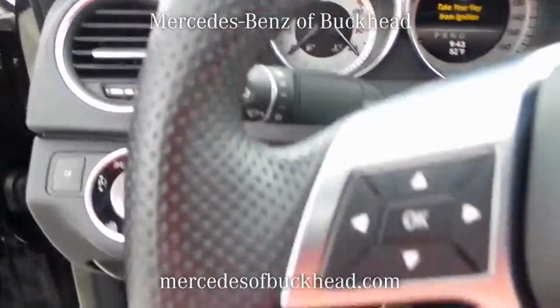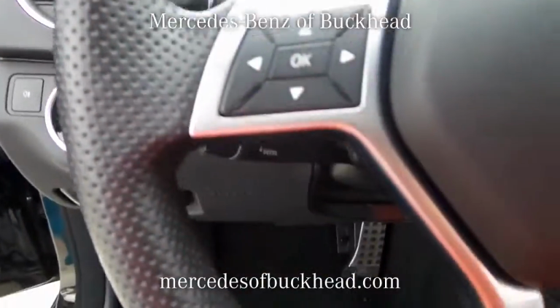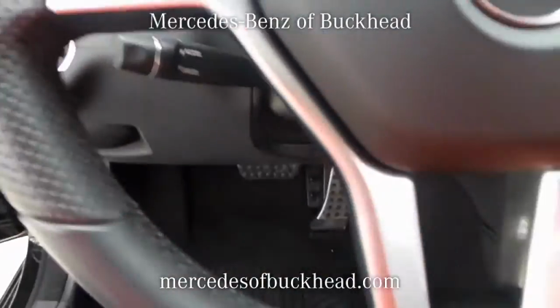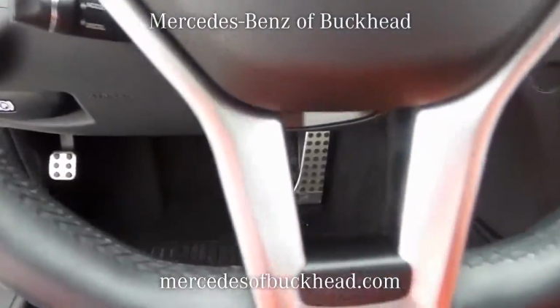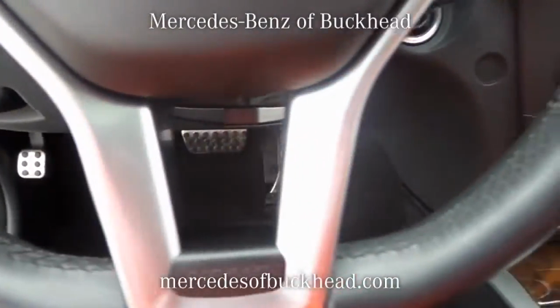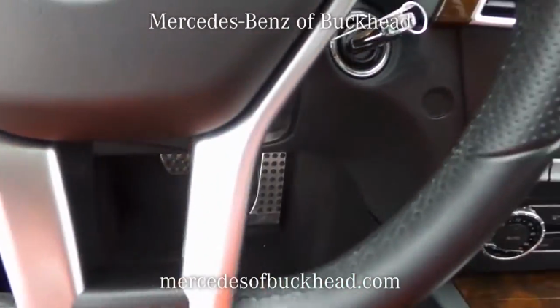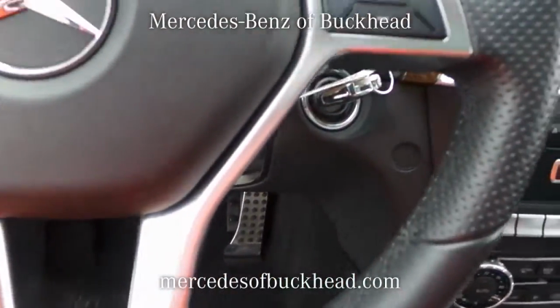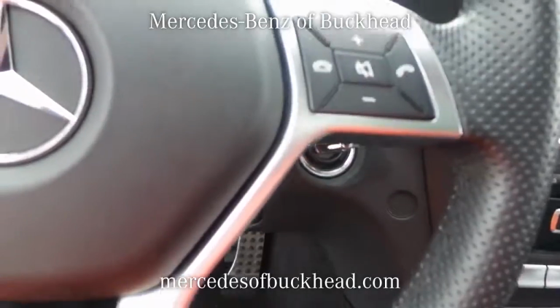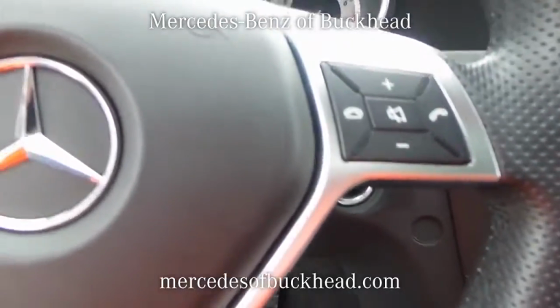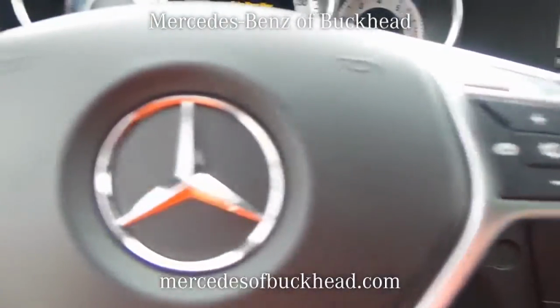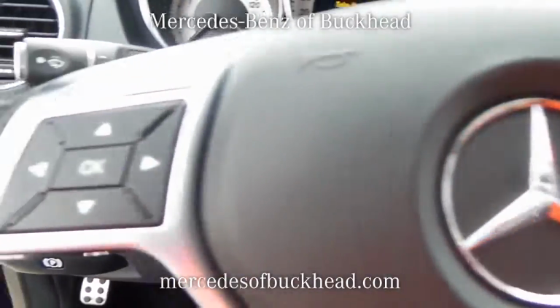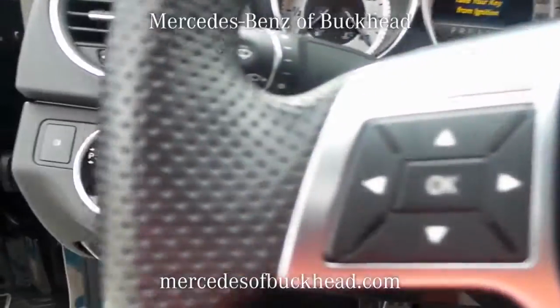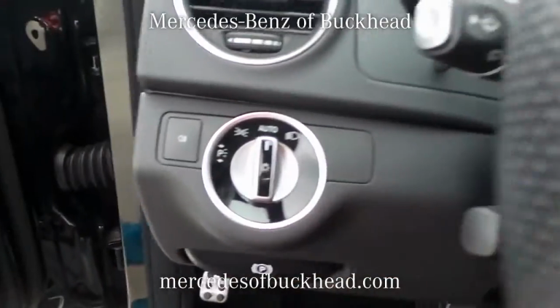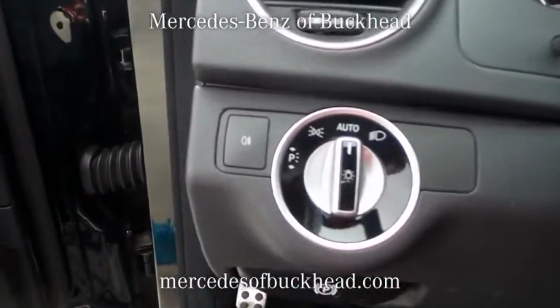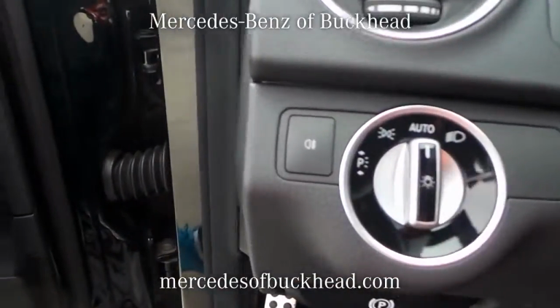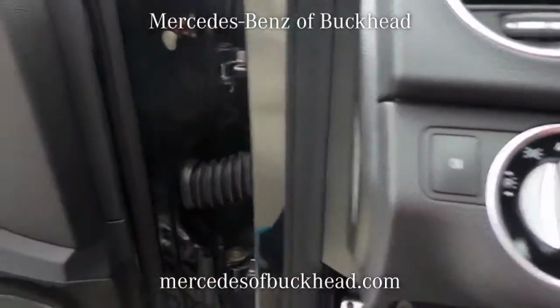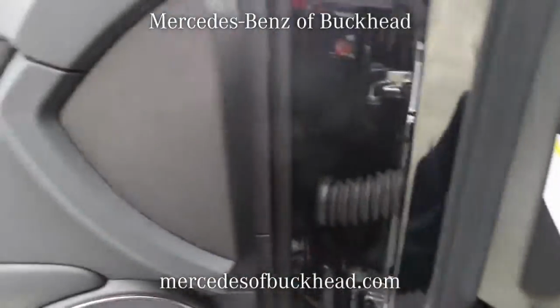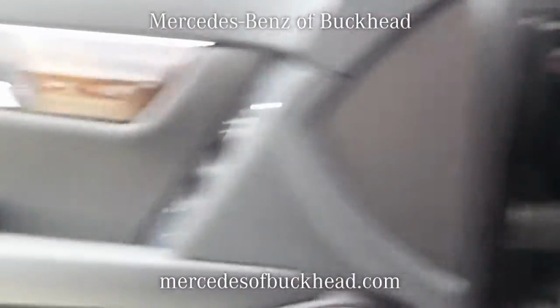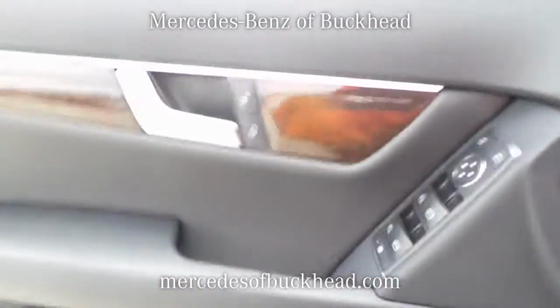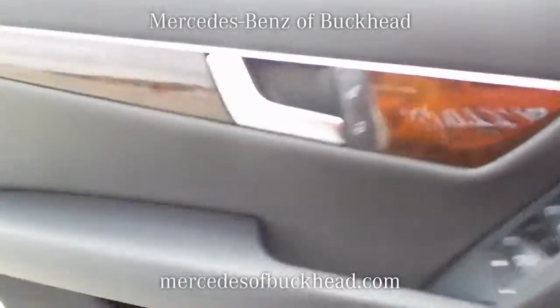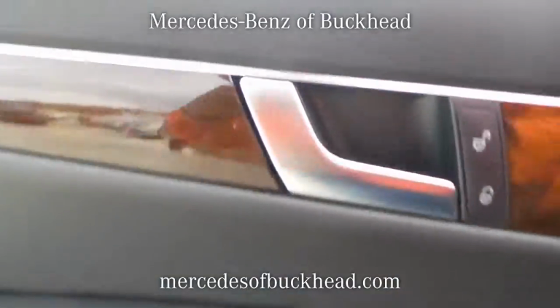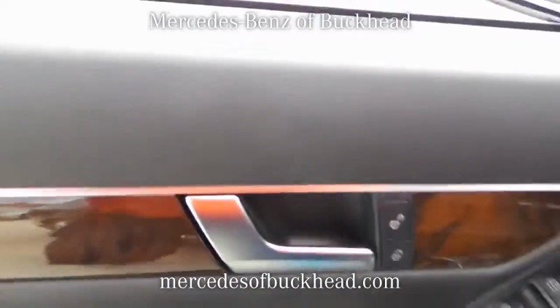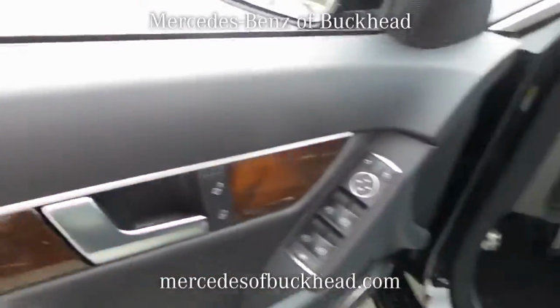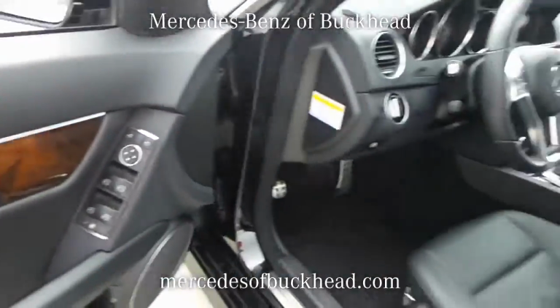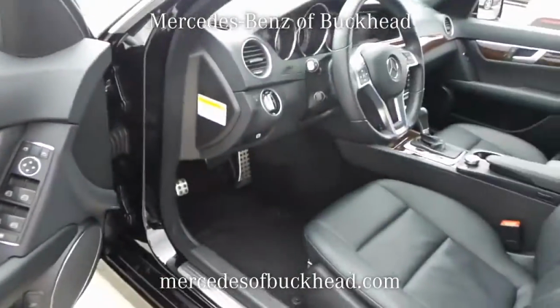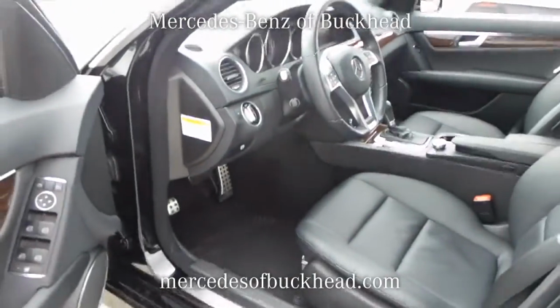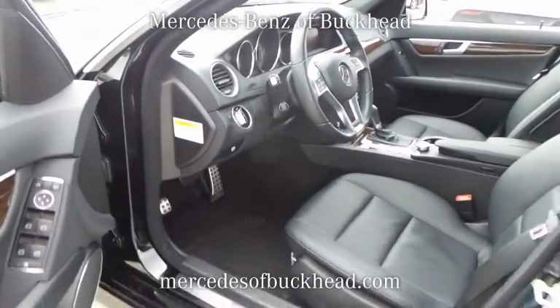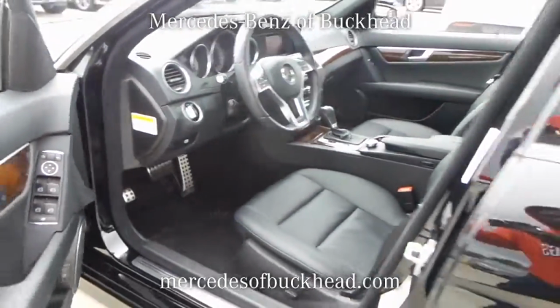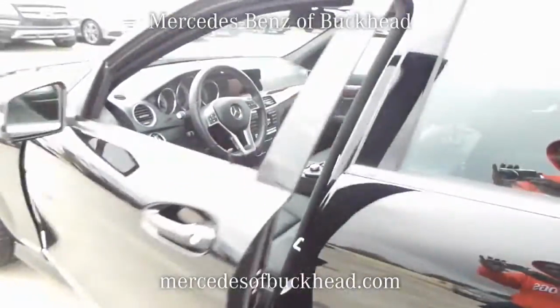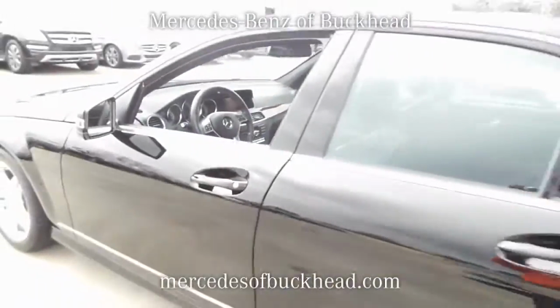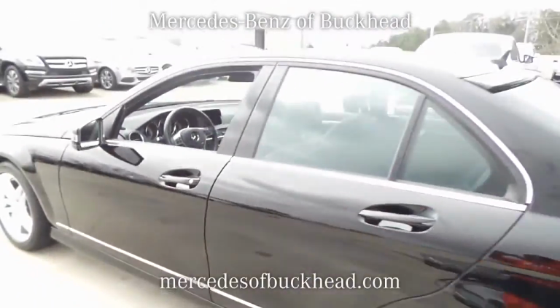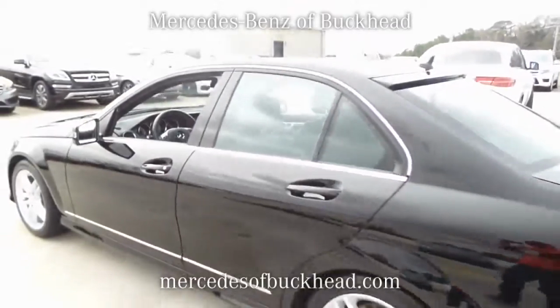Further features include: front and rear fog lights, intermittent rain-sensing wipers, power heated exterior mirrors with signals, power sunroof, remote keyless entry with panic alarm, electronic stability program, and hill holder system.